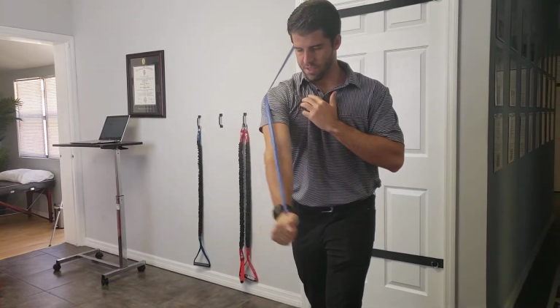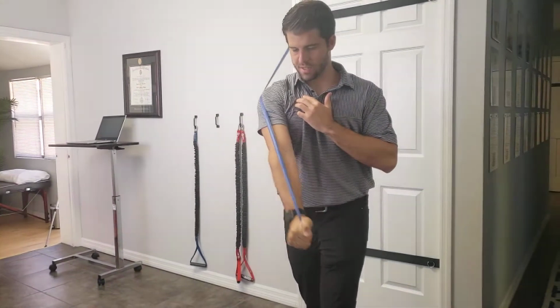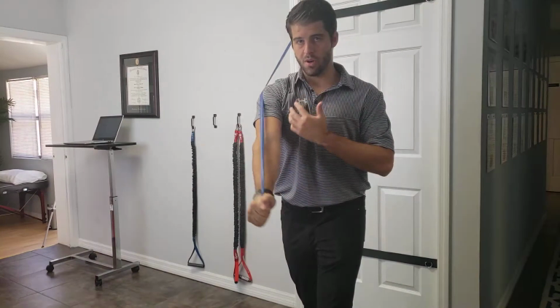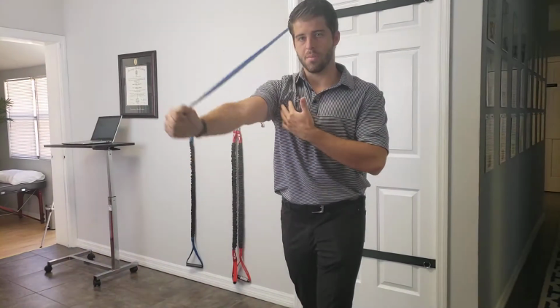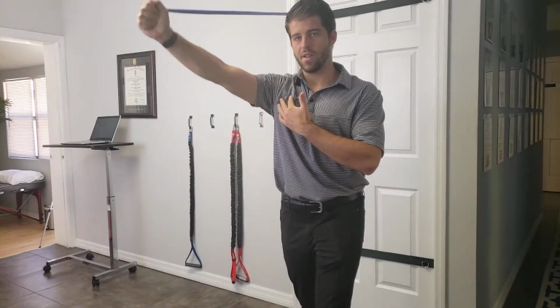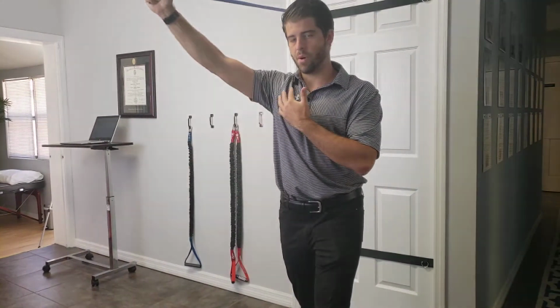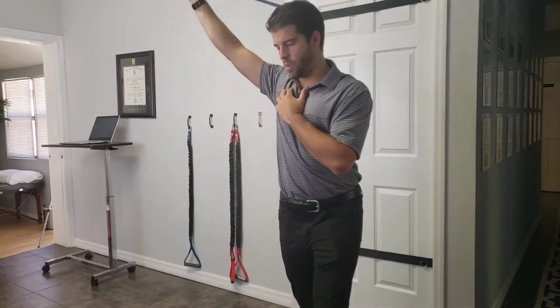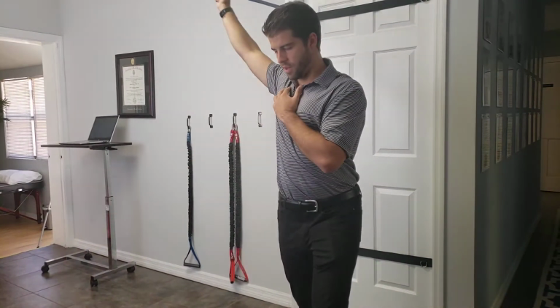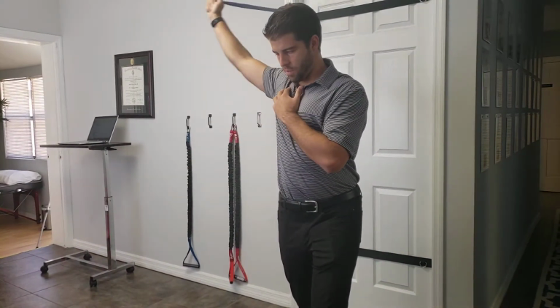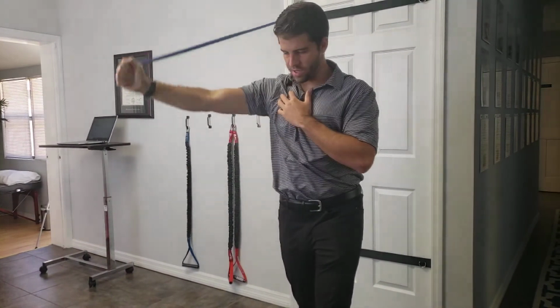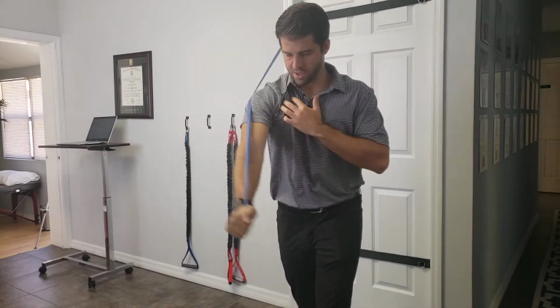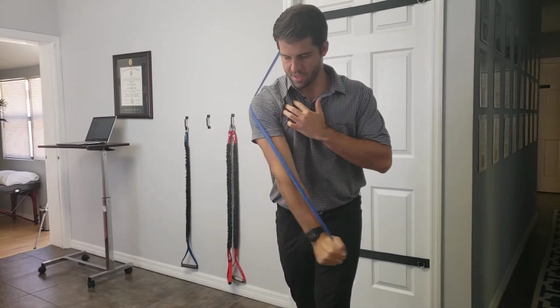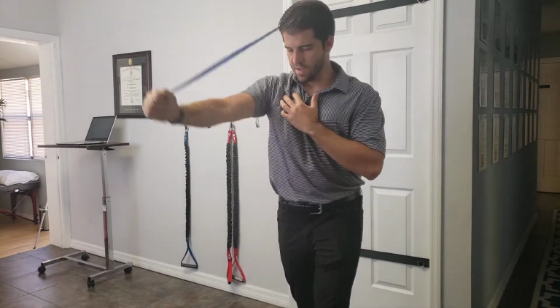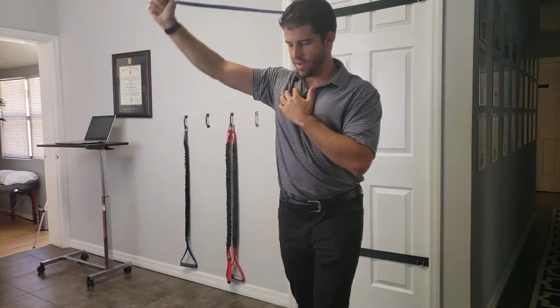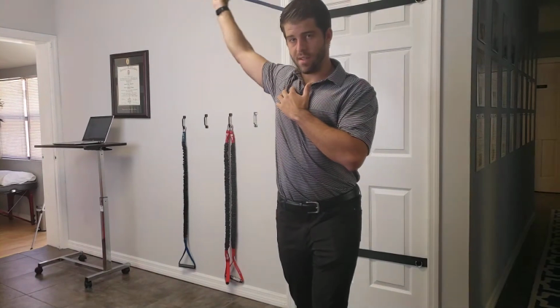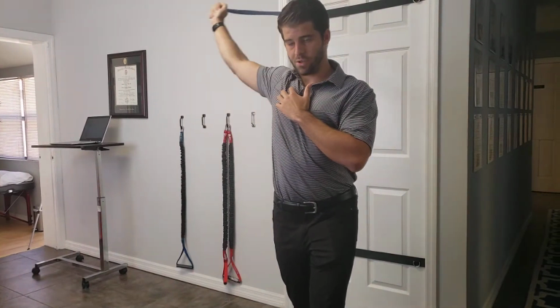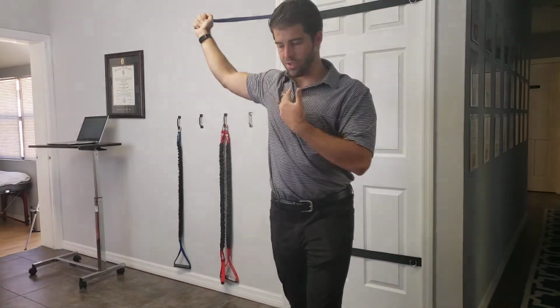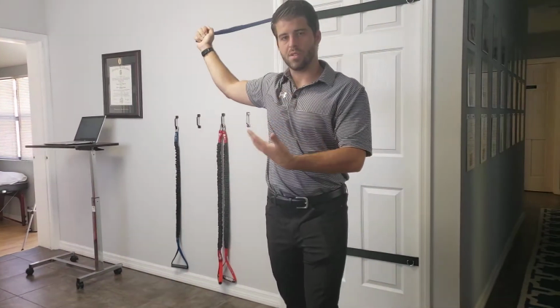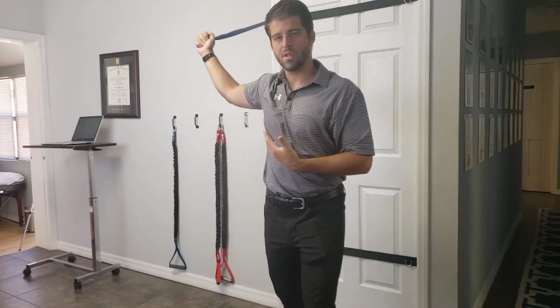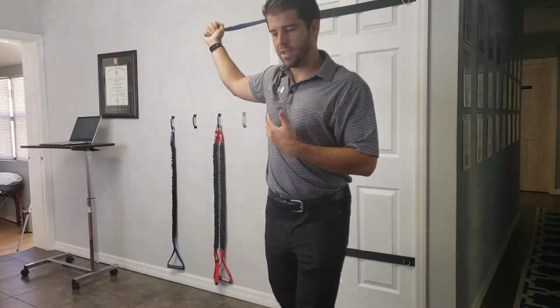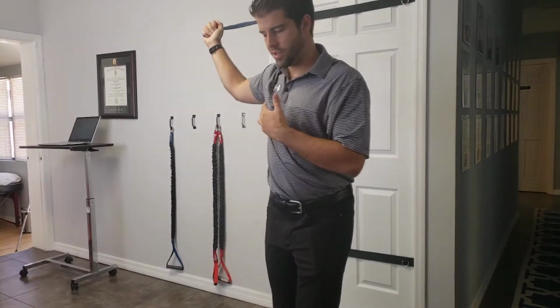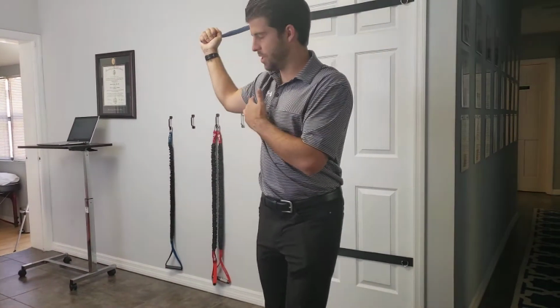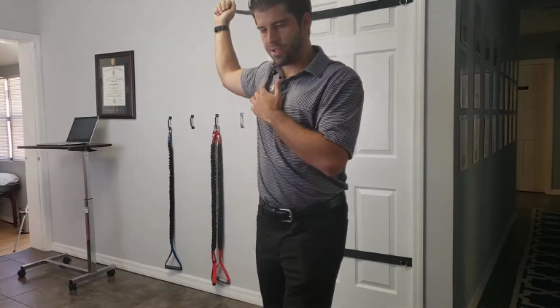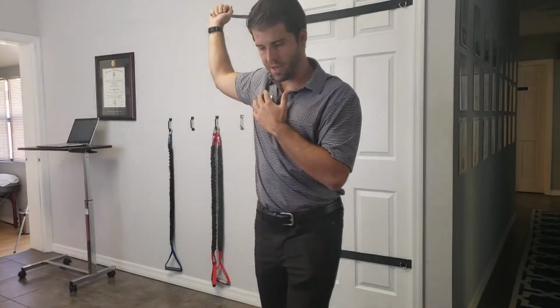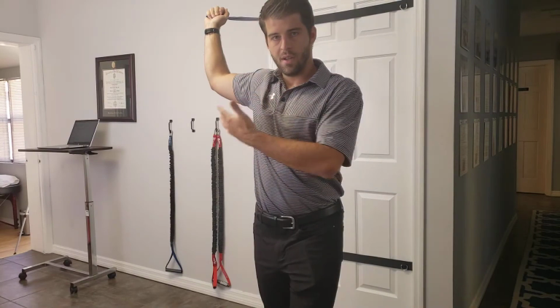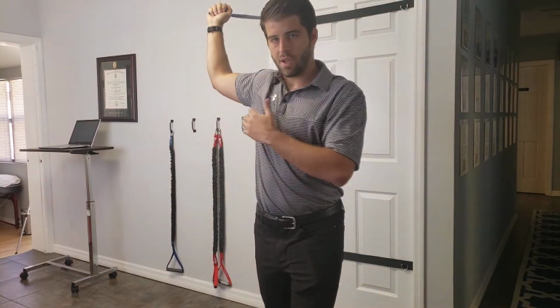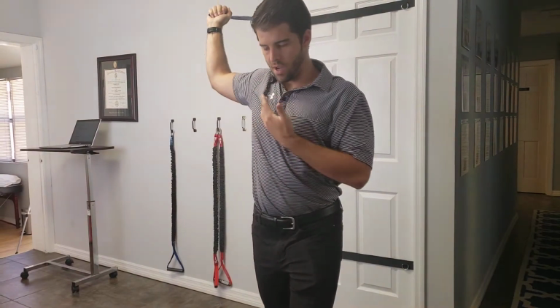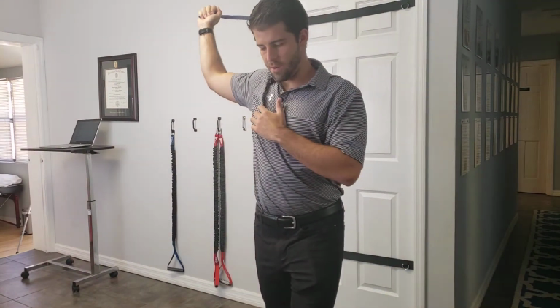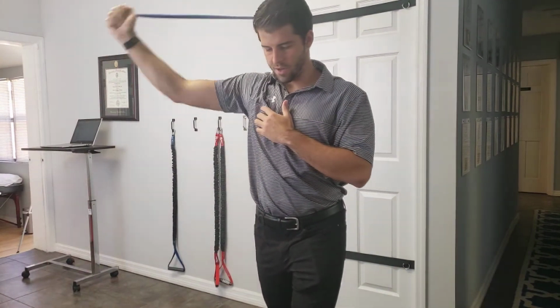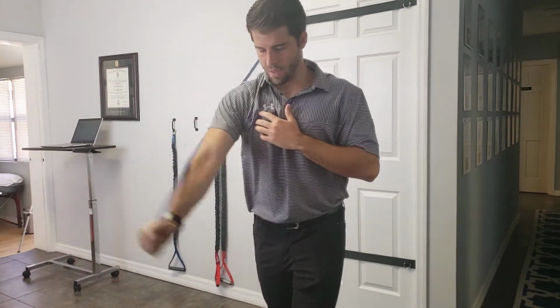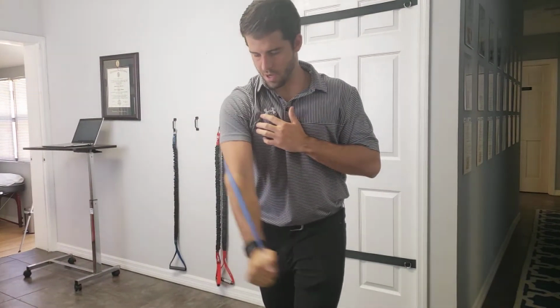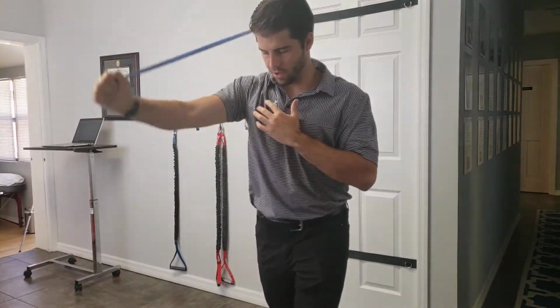We want this to be nice and slow — don't let the band fly up on the way back. We want to get the most out of this exercise and get the eccentric part too. As it starts to get a little bit easier, we can add tension to the band, use a heavier band, or step out a little bit more.